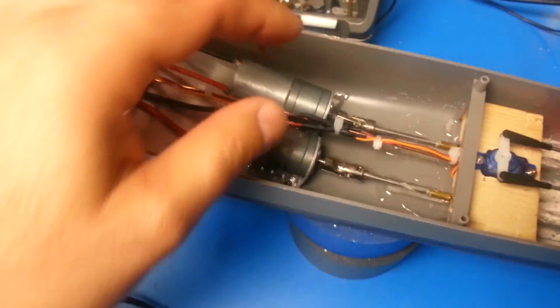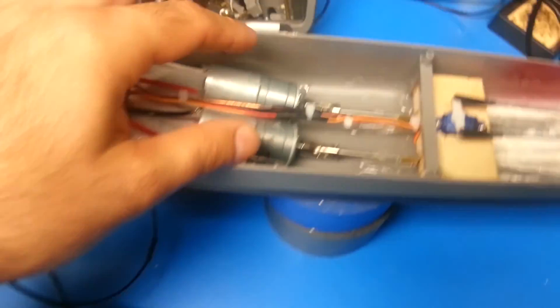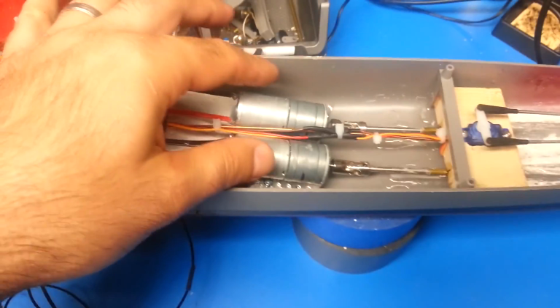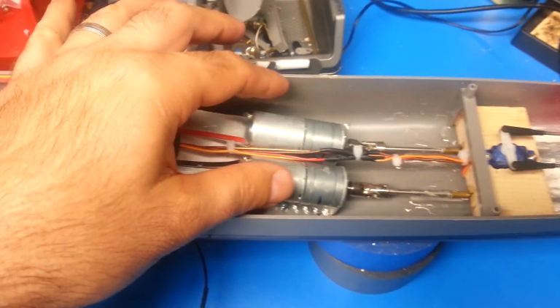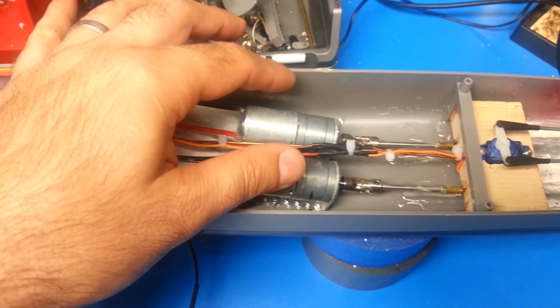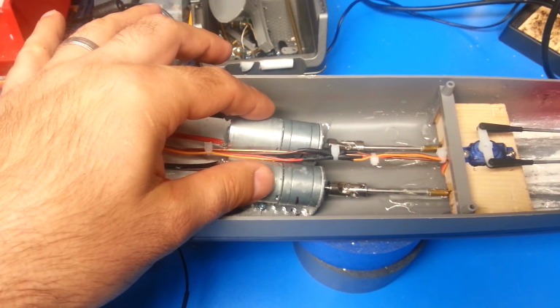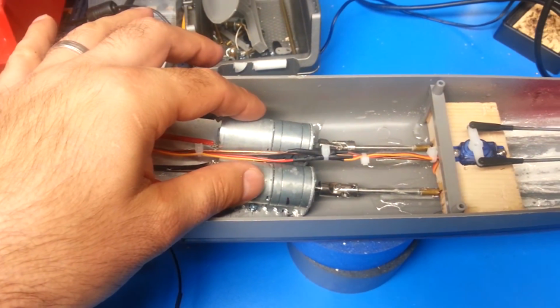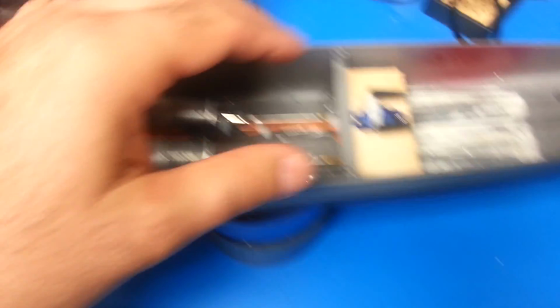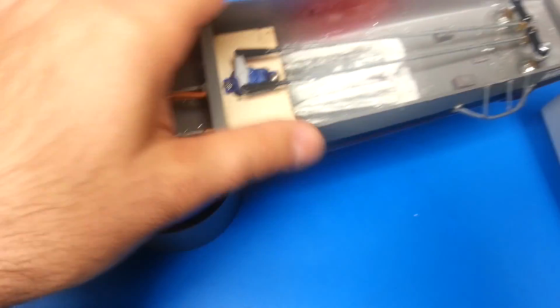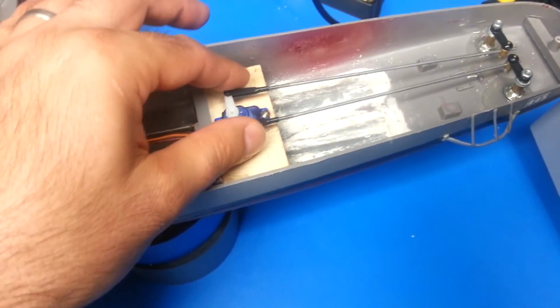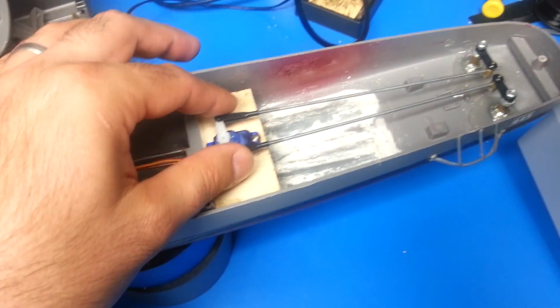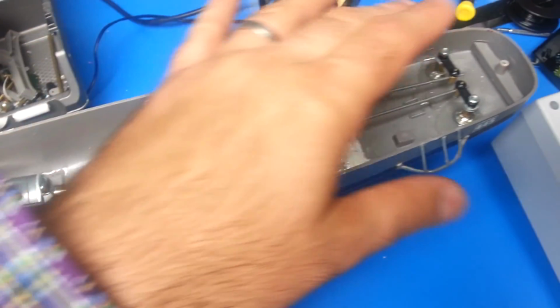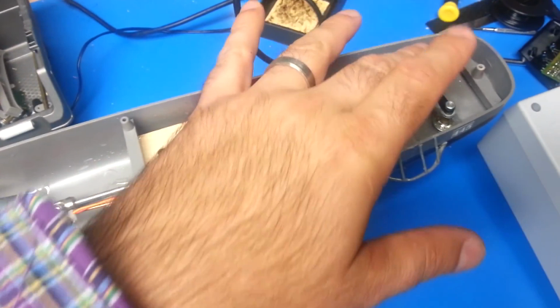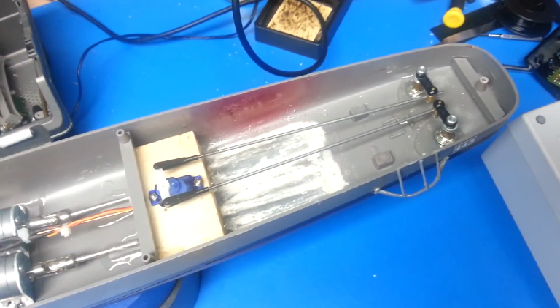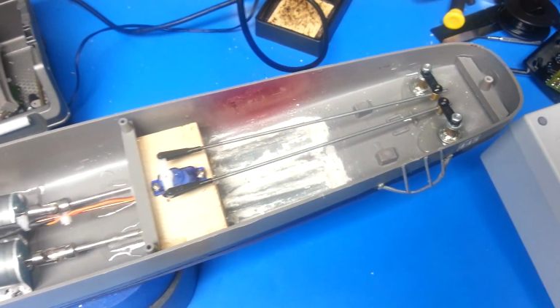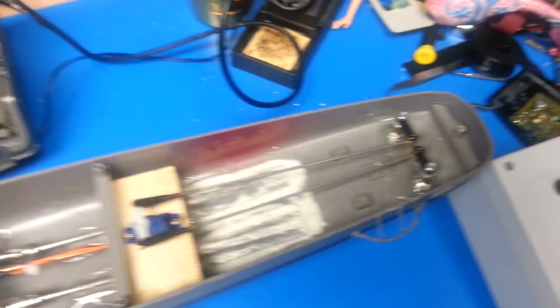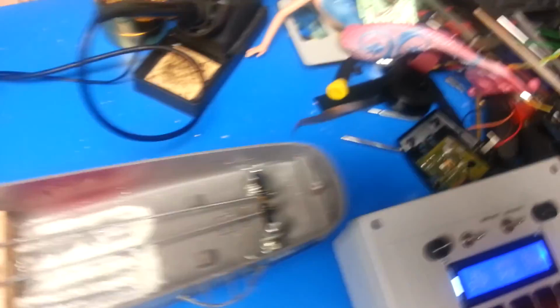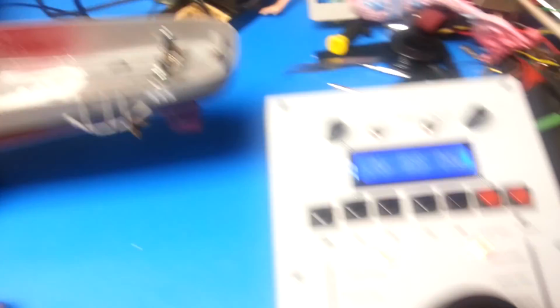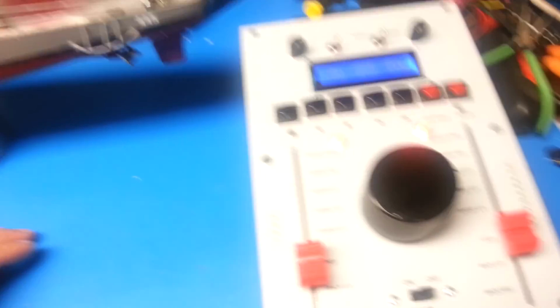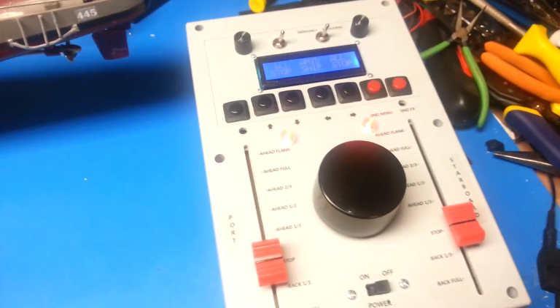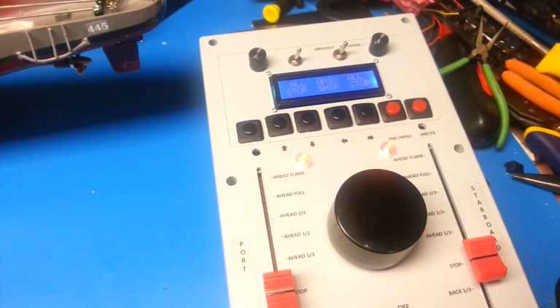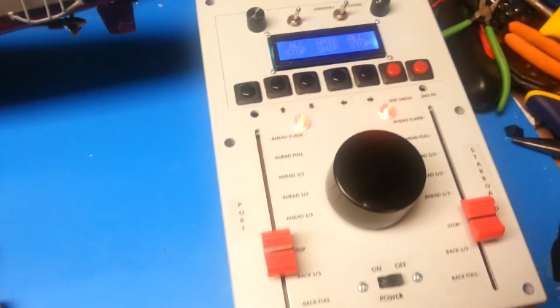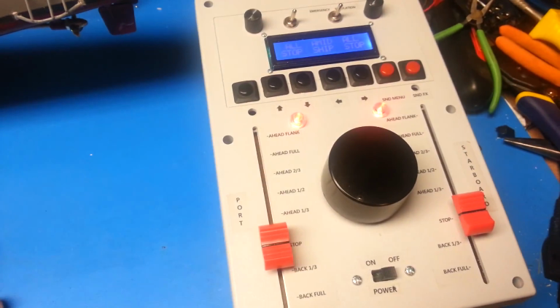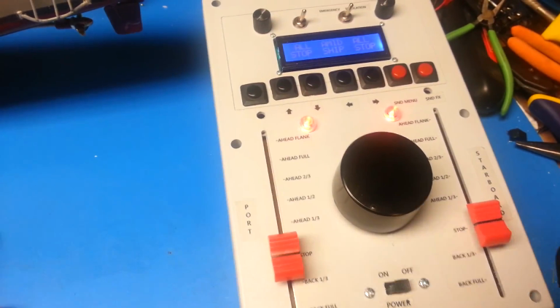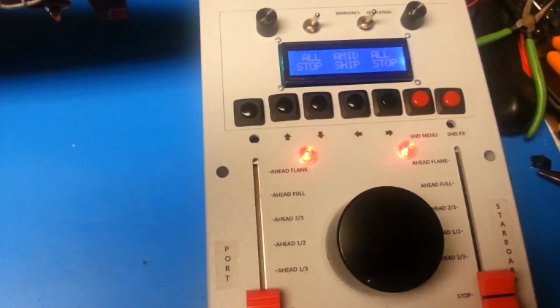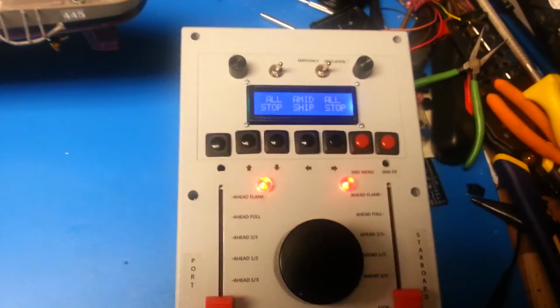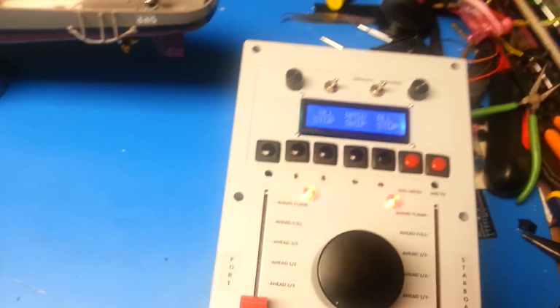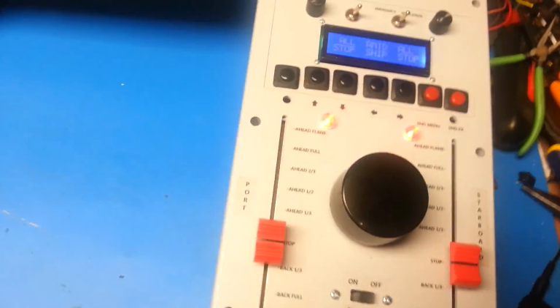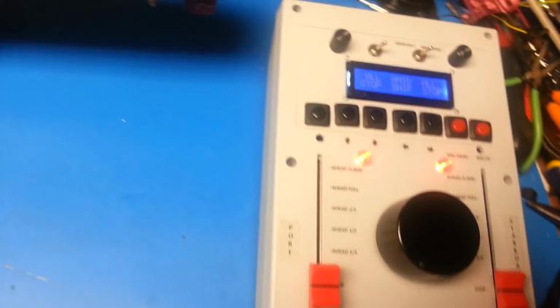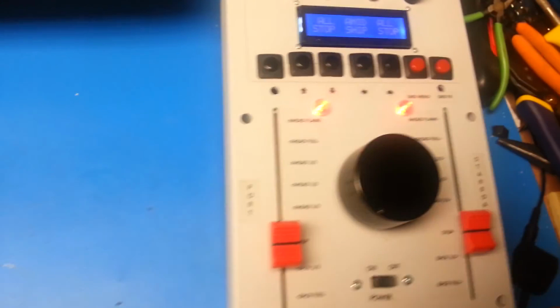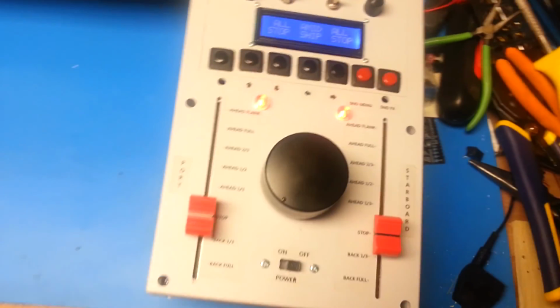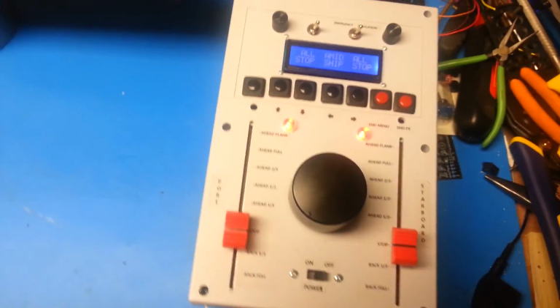We have our two geared motors, one servo for our dual rudder, and then we have this custom transmitter that I've been working on for almost a year and a half.